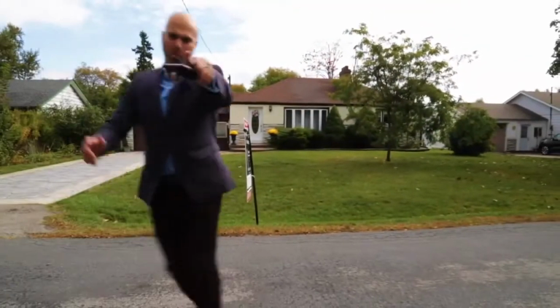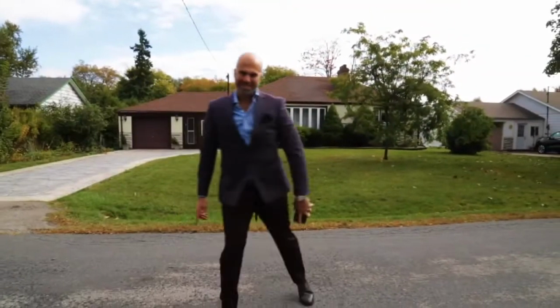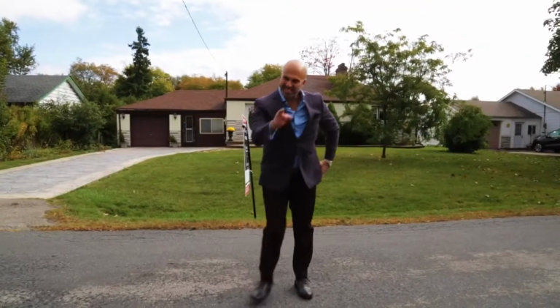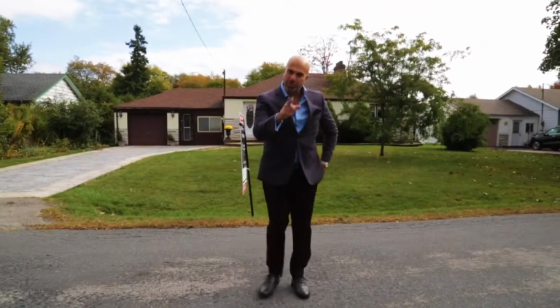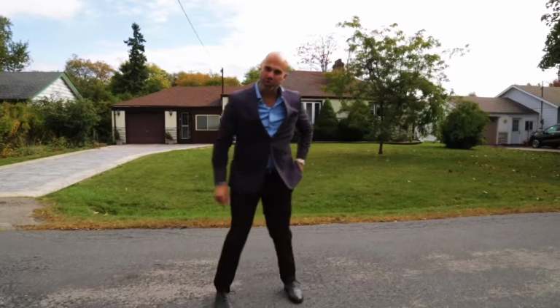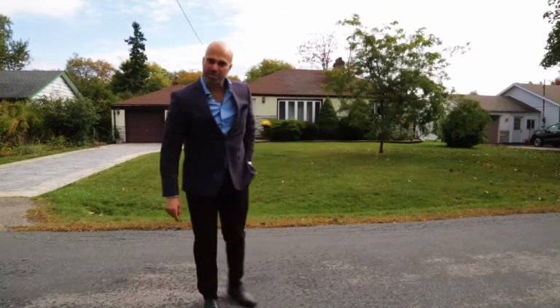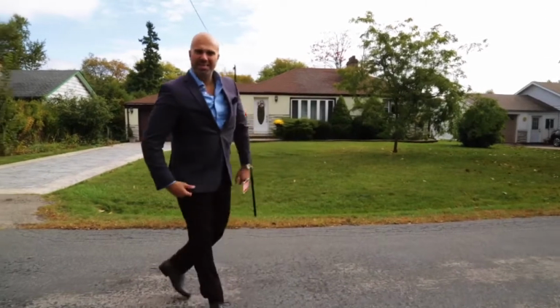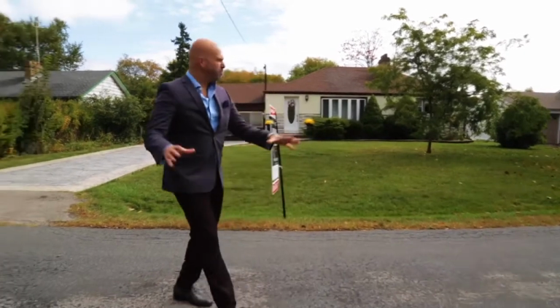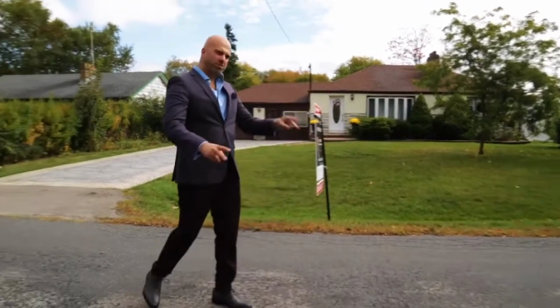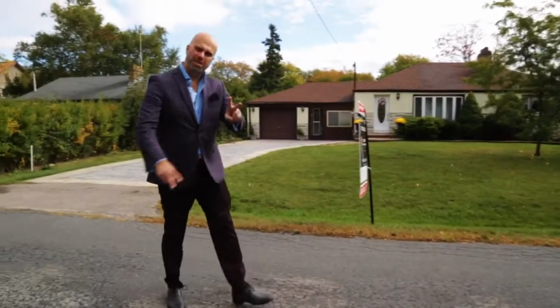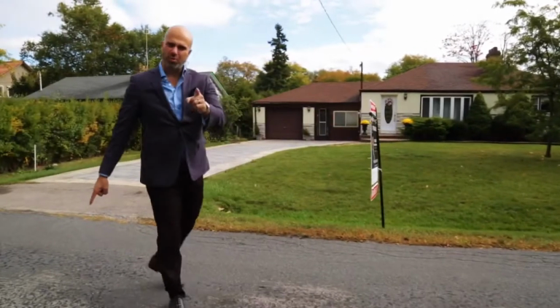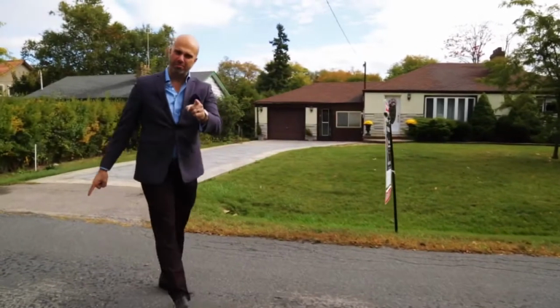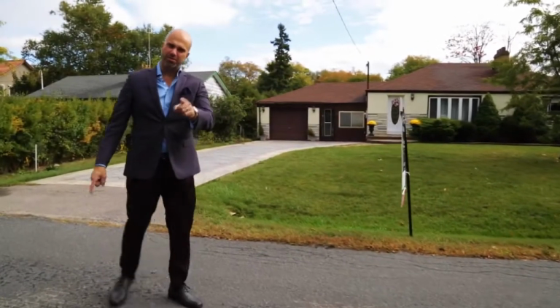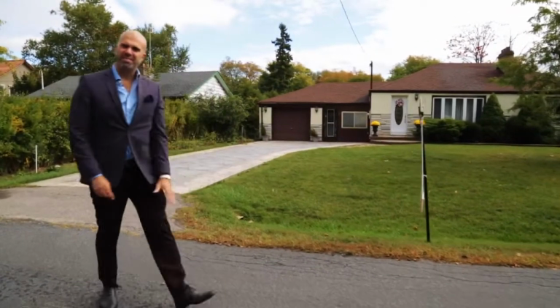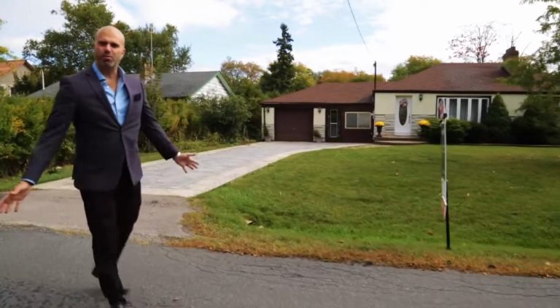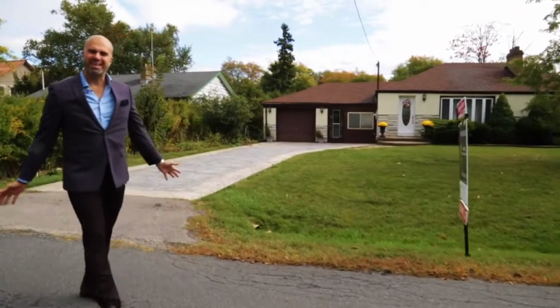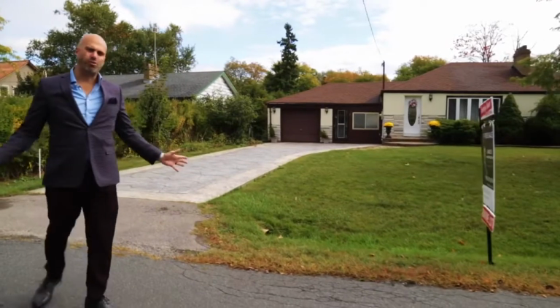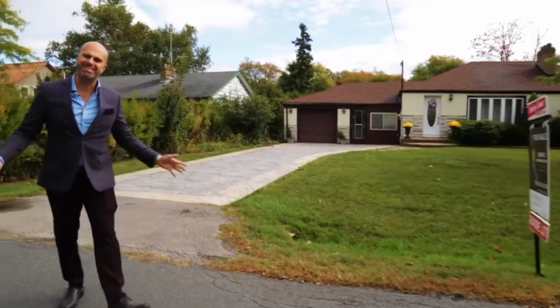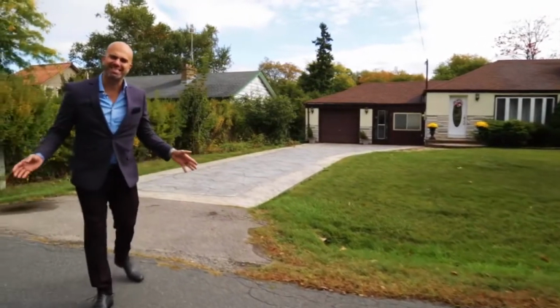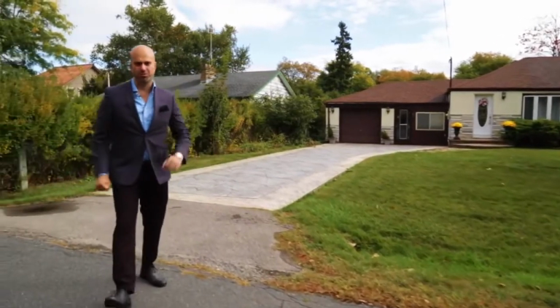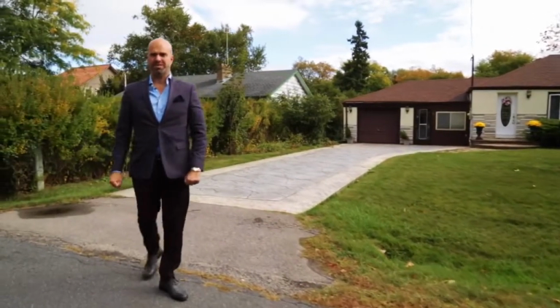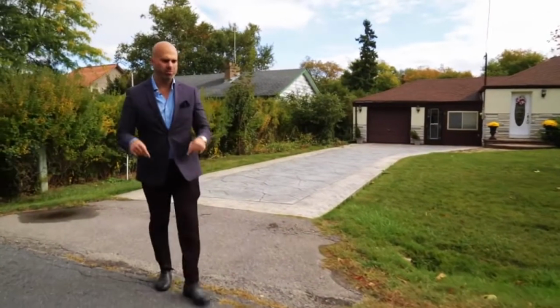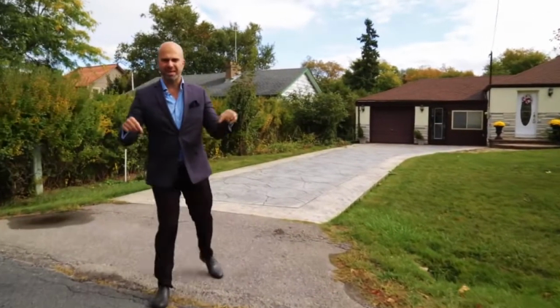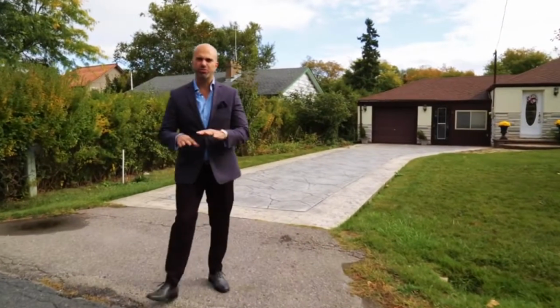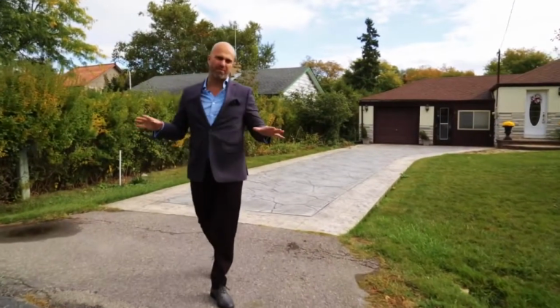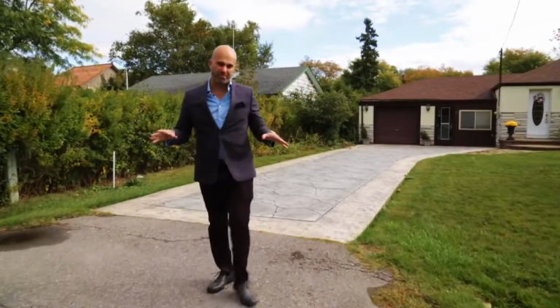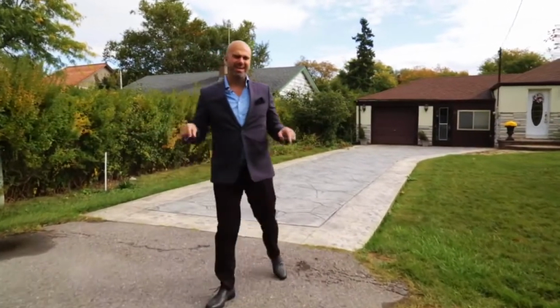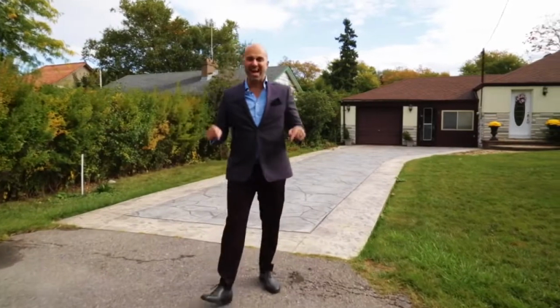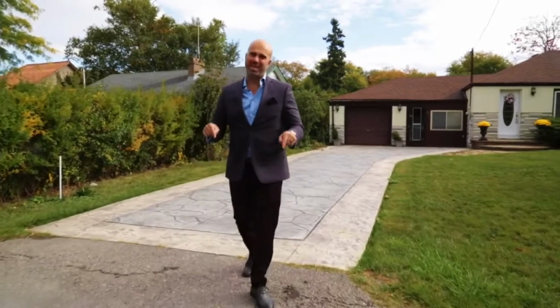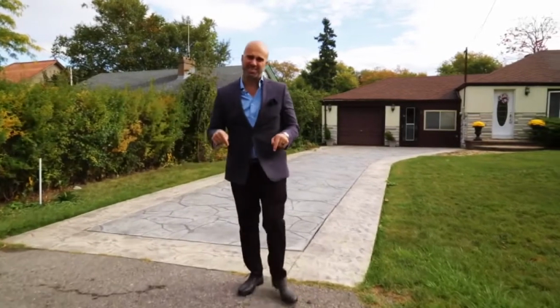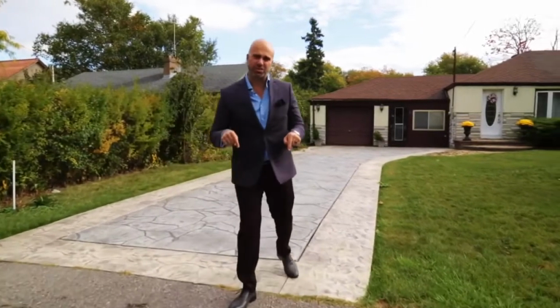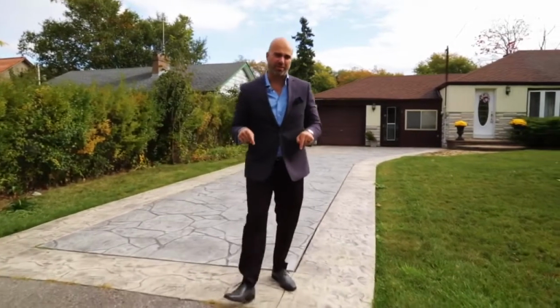Welcome to 63 Queens Road in Whitney. This beautiful two-bedroom, one-bathroom bungalow is available once again after almost 60 years. Homes in this neighborhood do not come out very often, so now's your chance to get into this exclusive area.